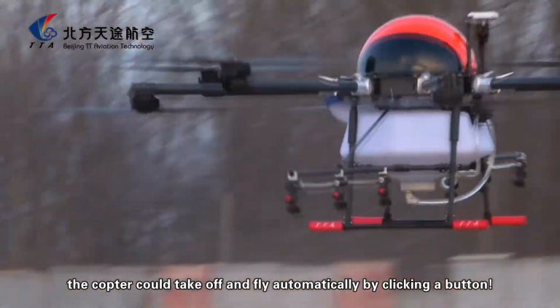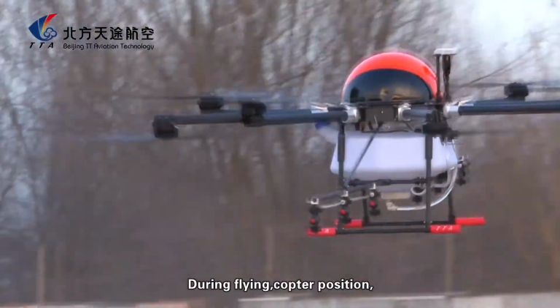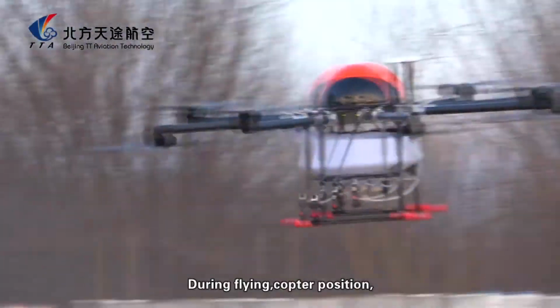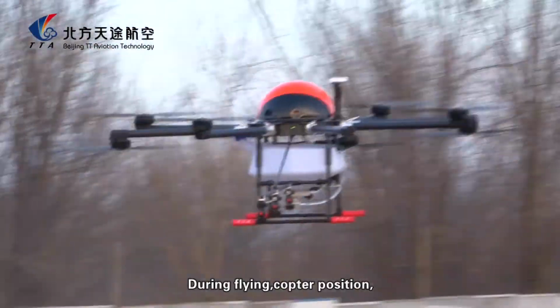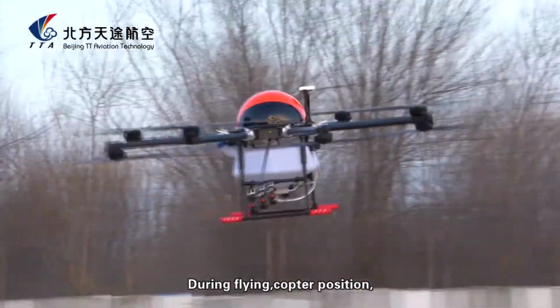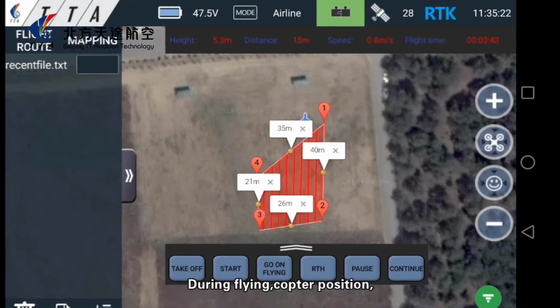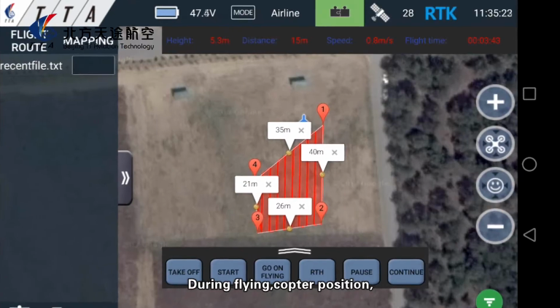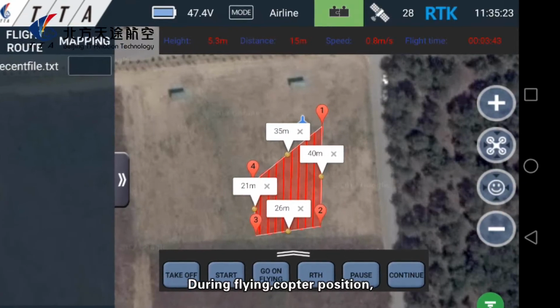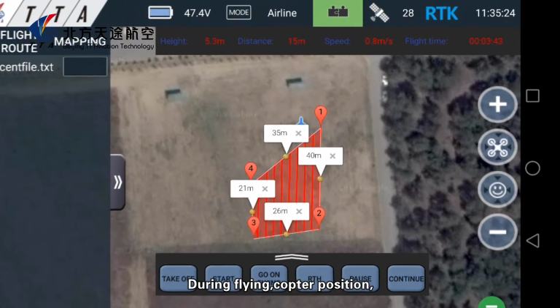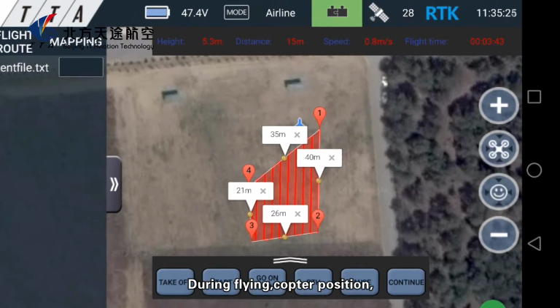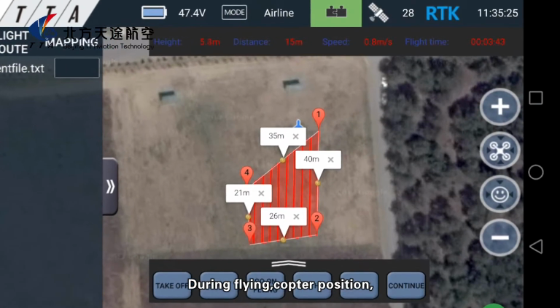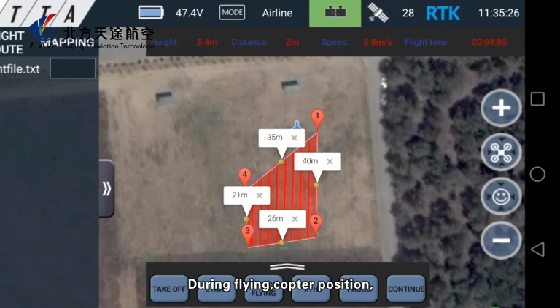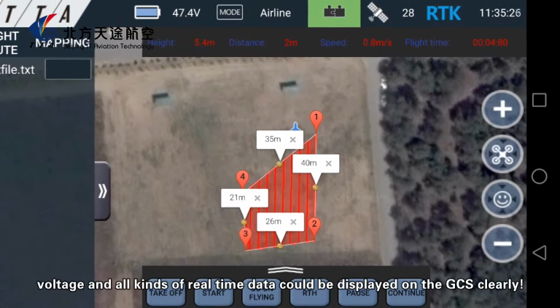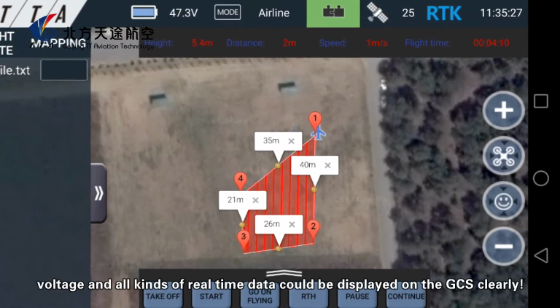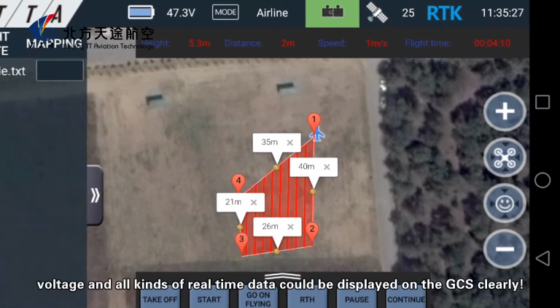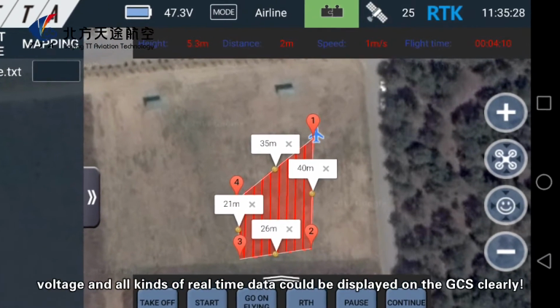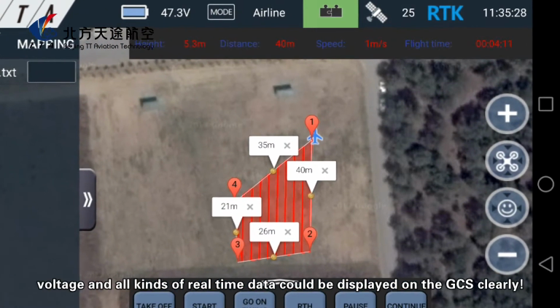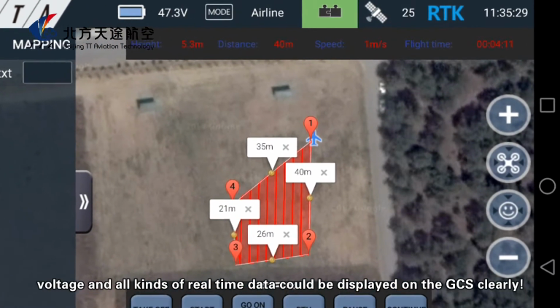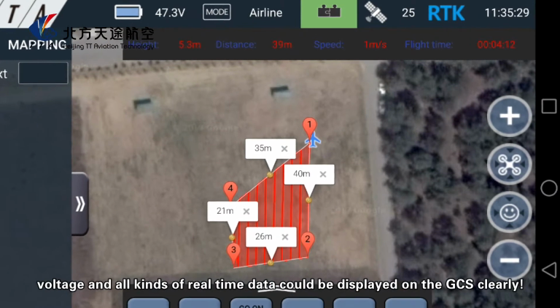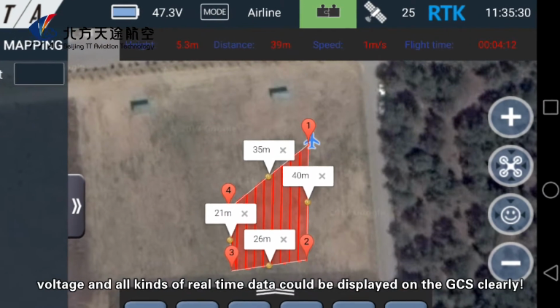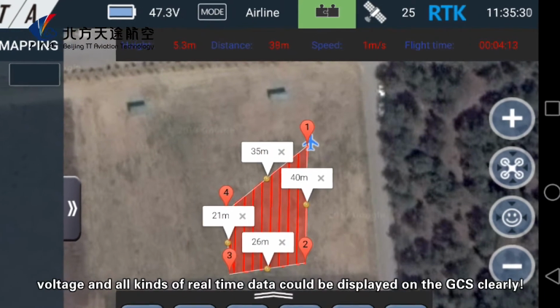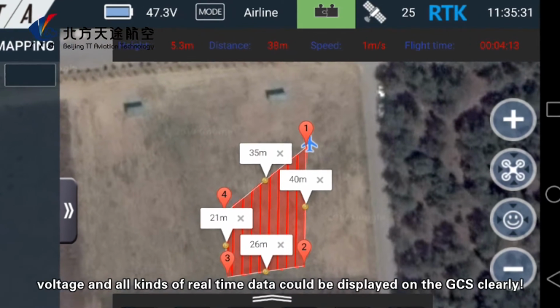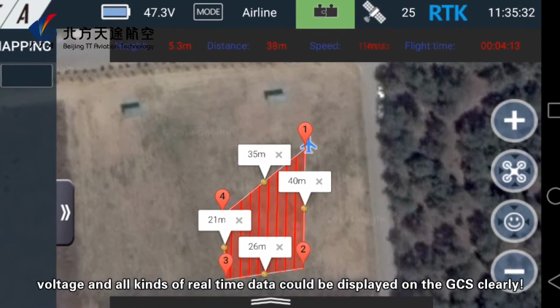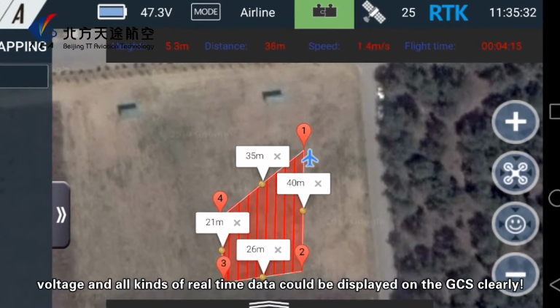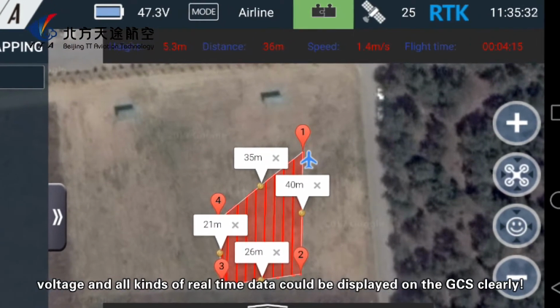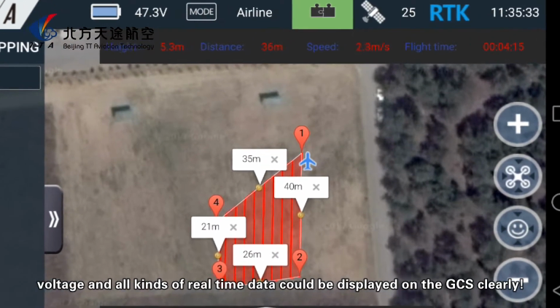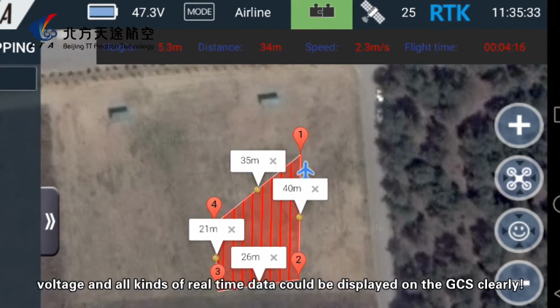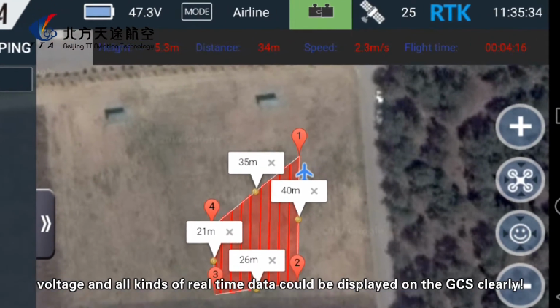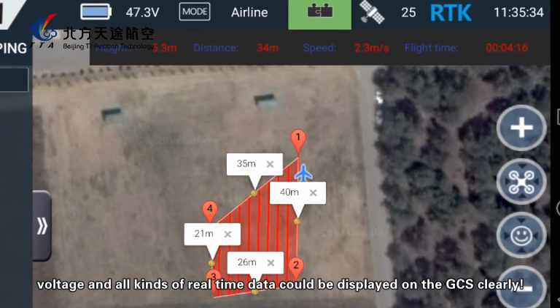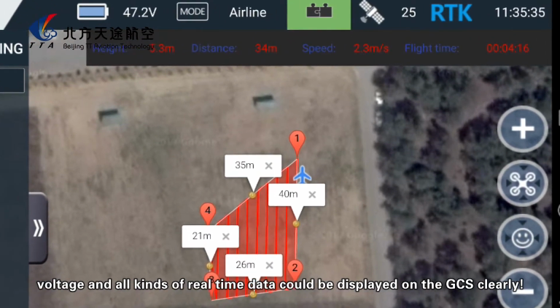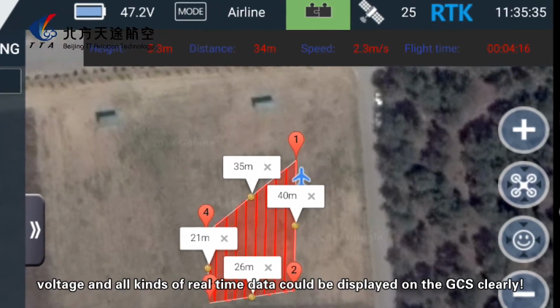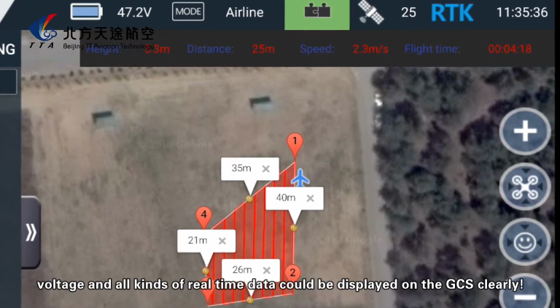During flight, the copter's position, voltage, and all real-time data can be clearly displayed on the GCS.